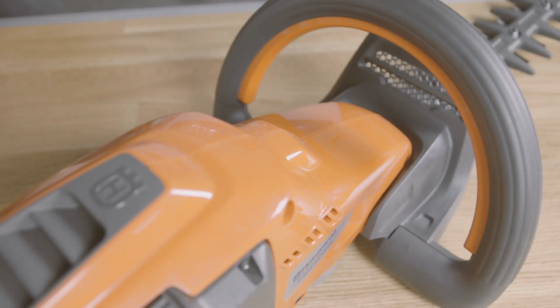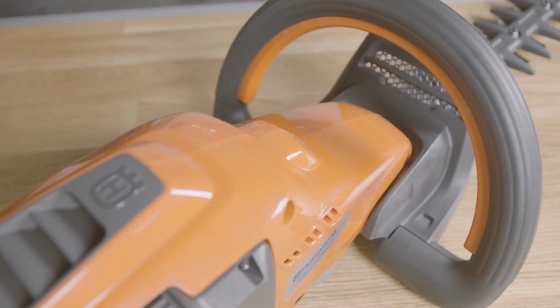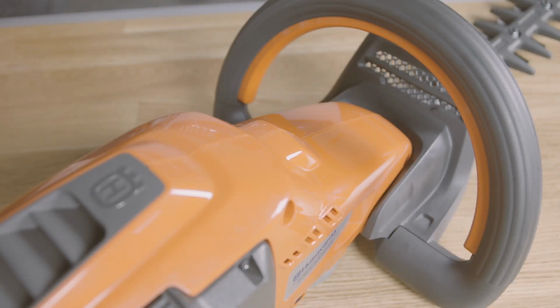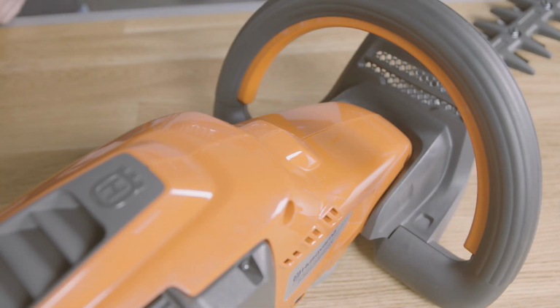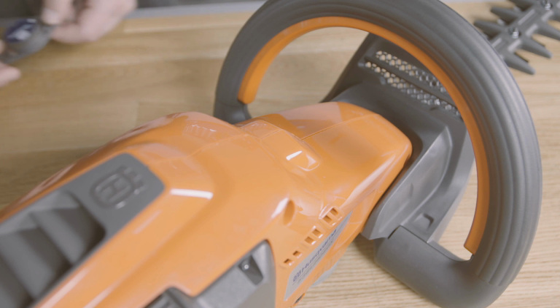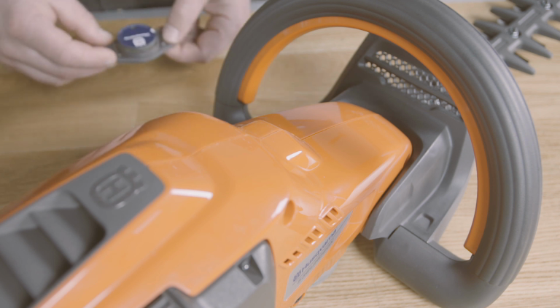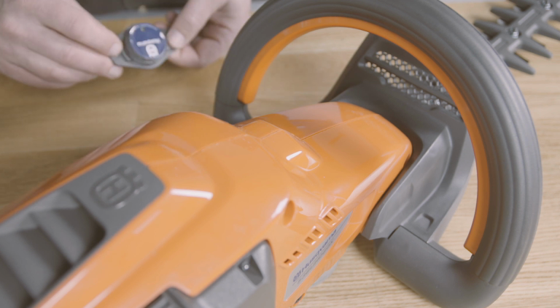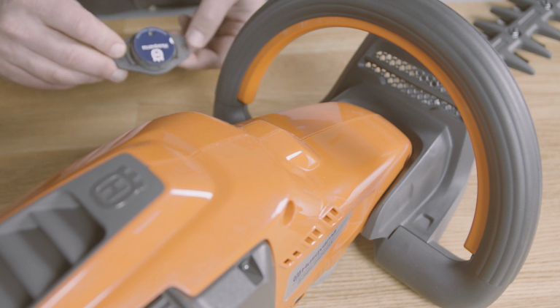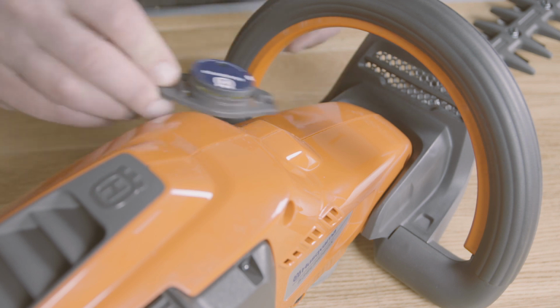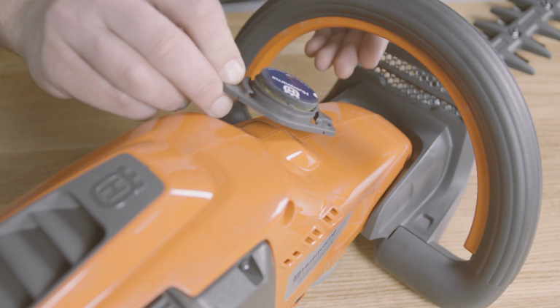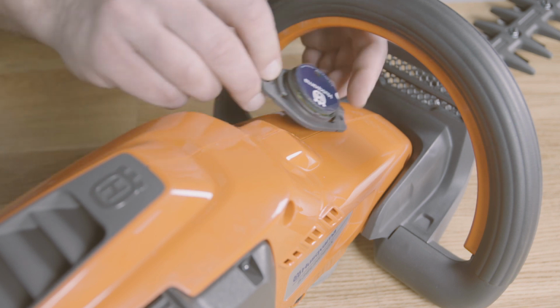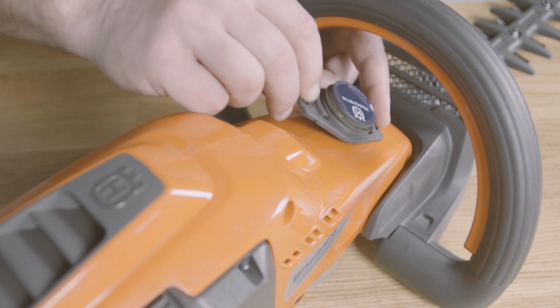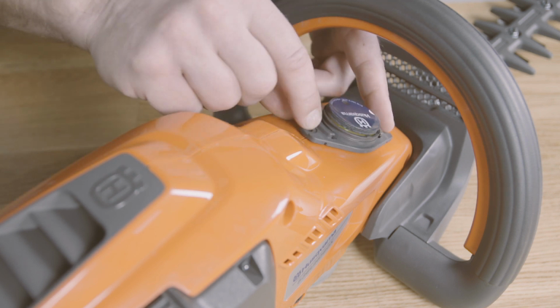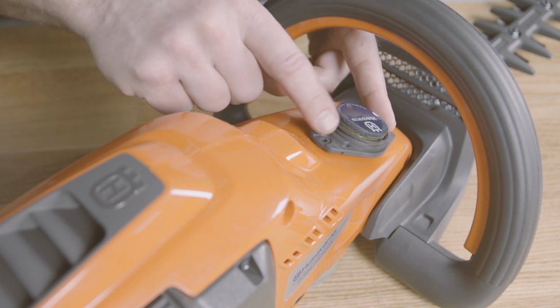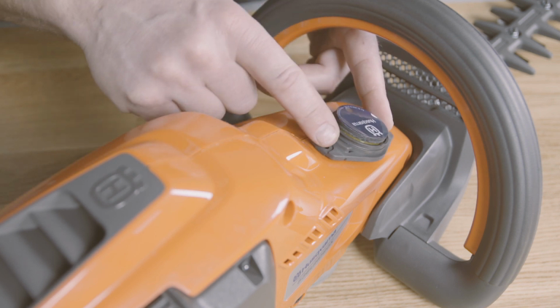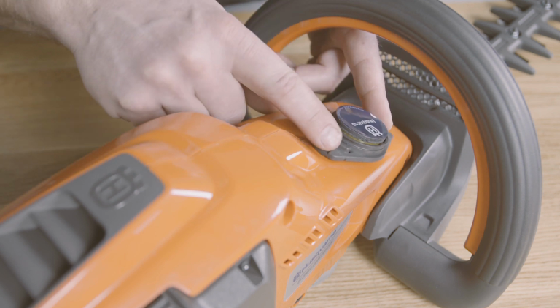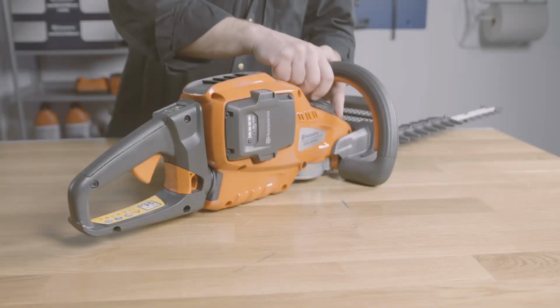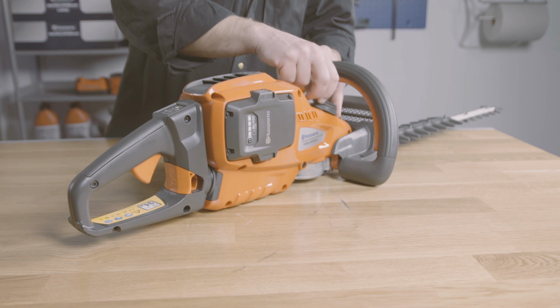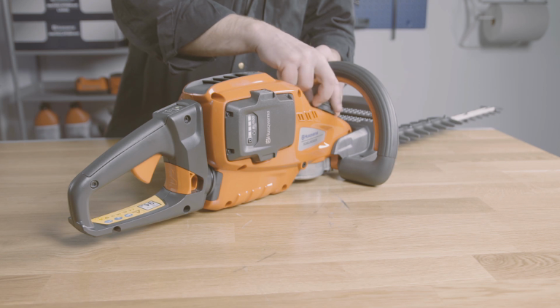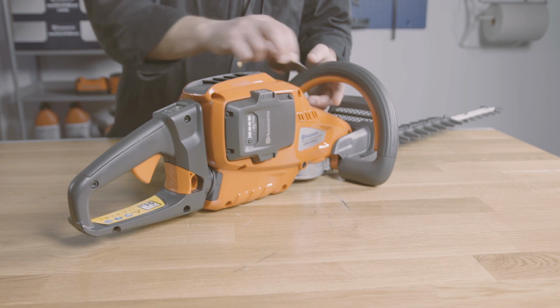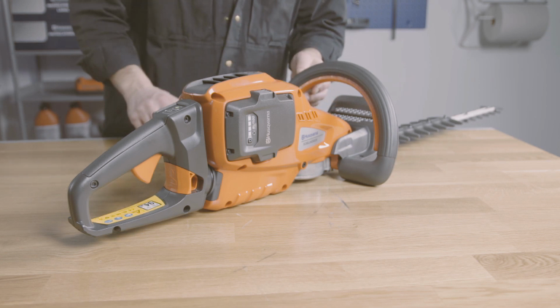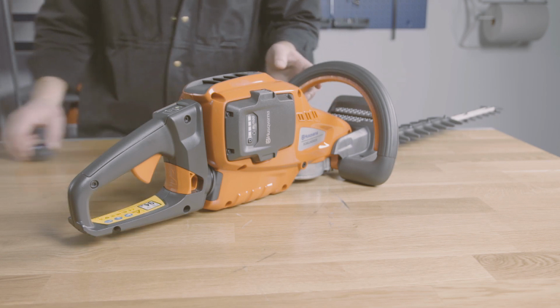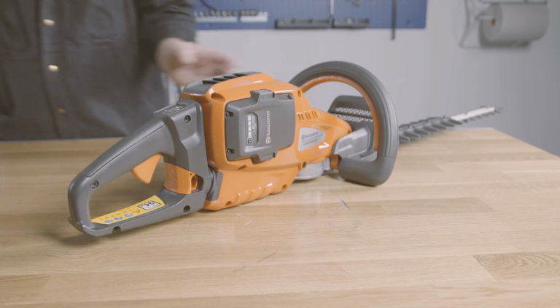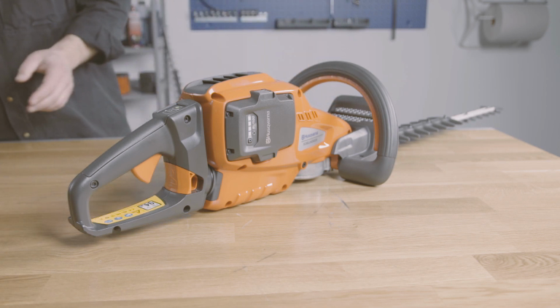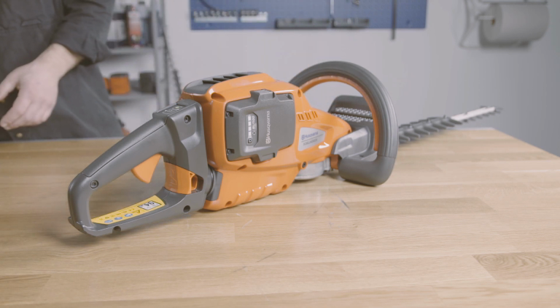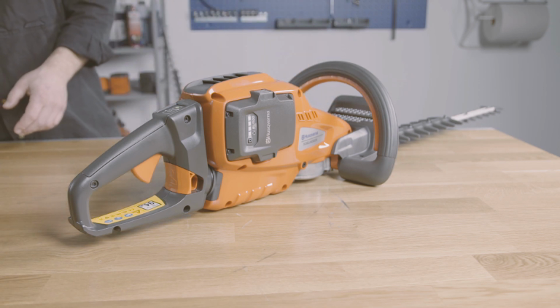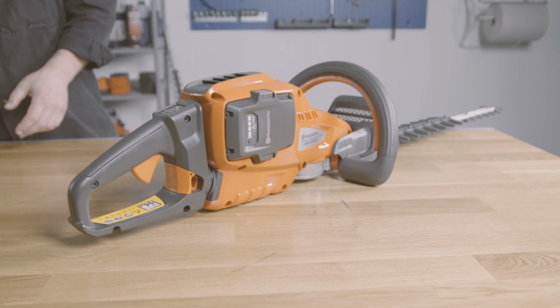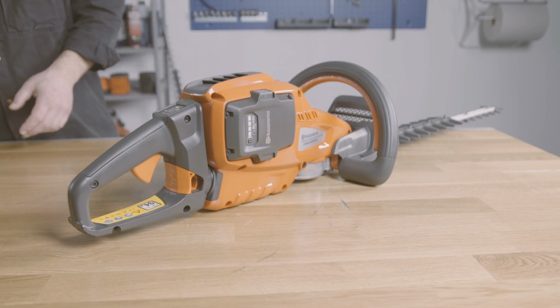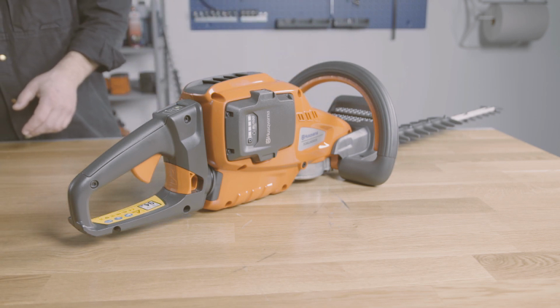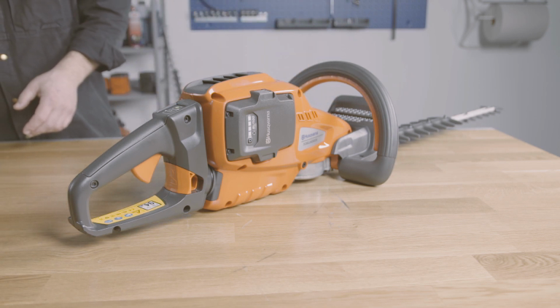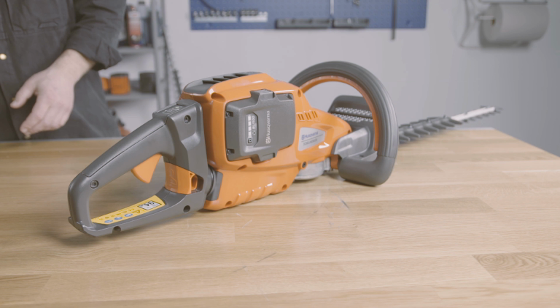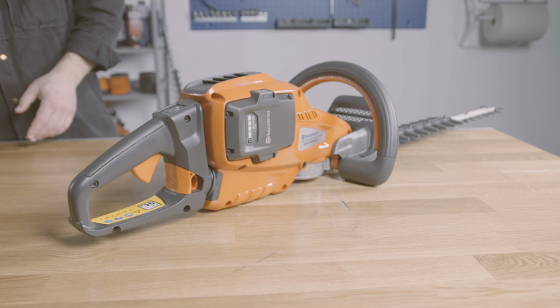When you have found the best possible position, we recommend that you mount the enclosure using pop rivets. To be sure not to damage internal parts, you may have to demount the product where you are going to drill the holes.